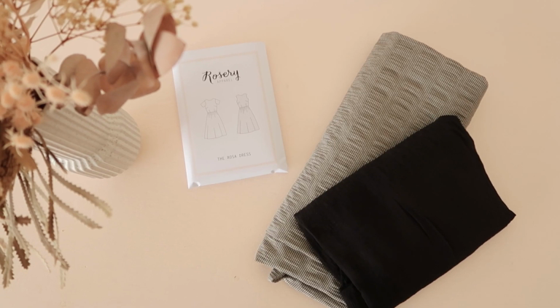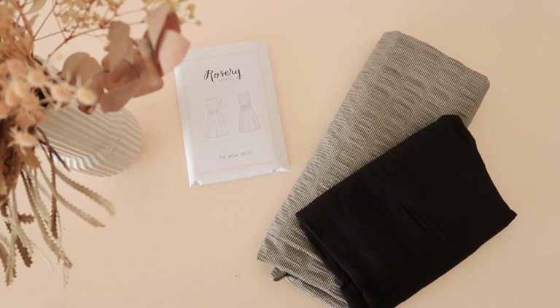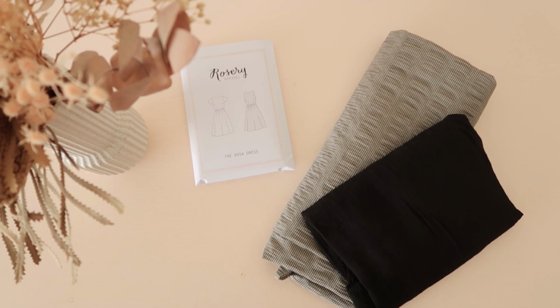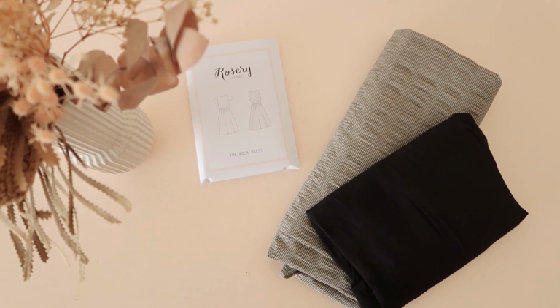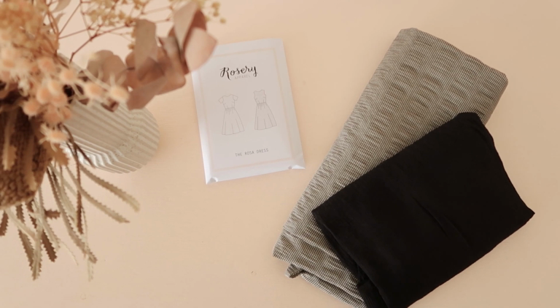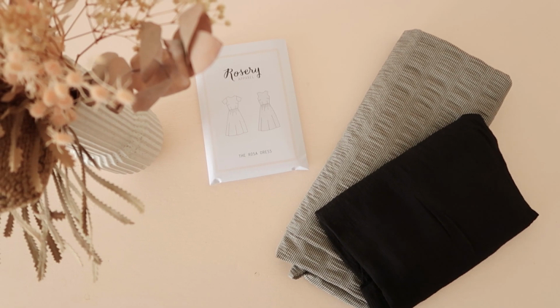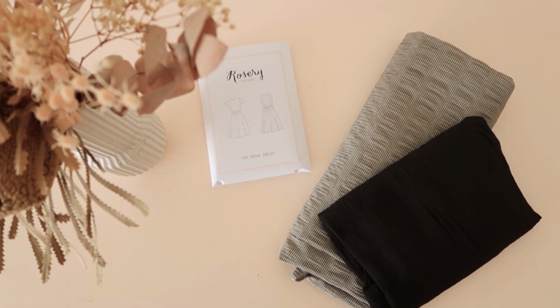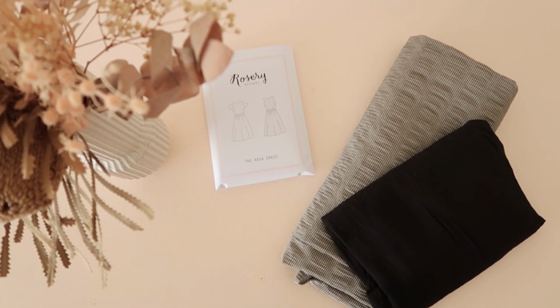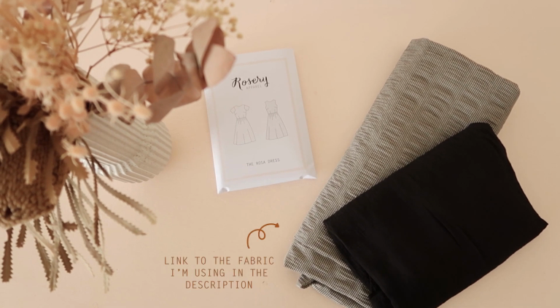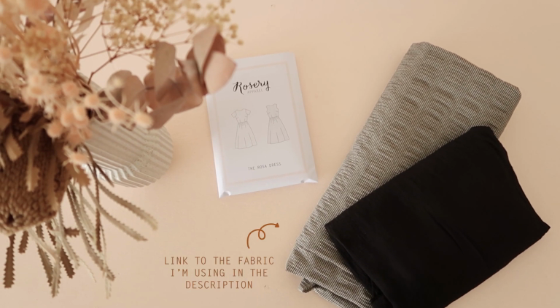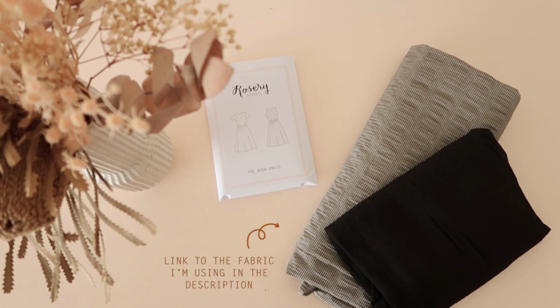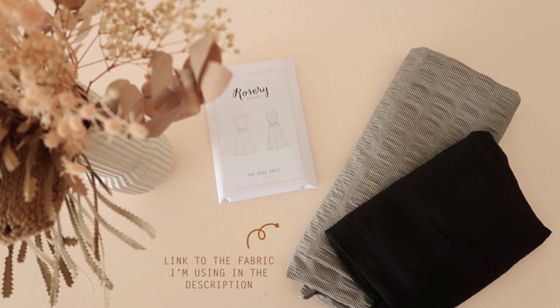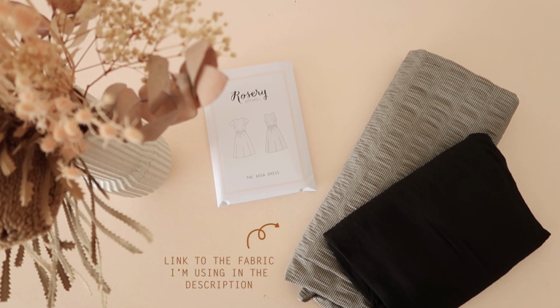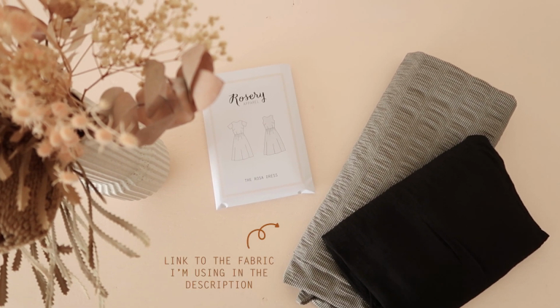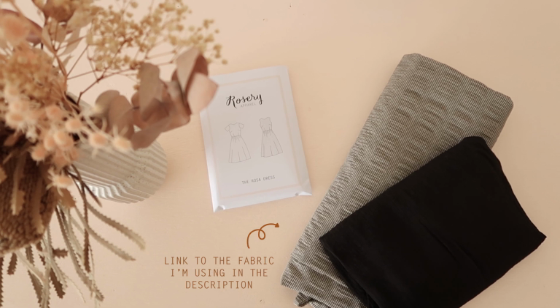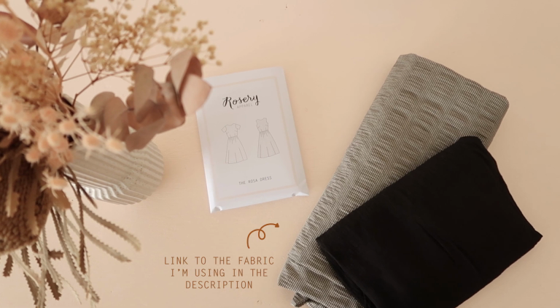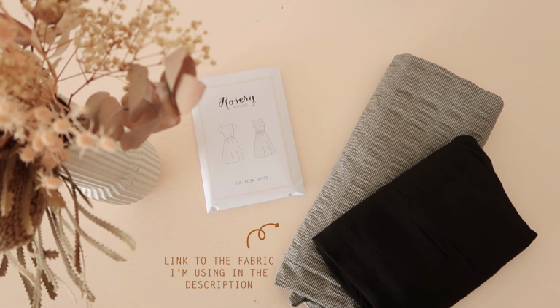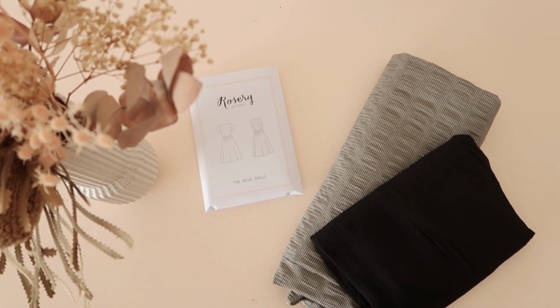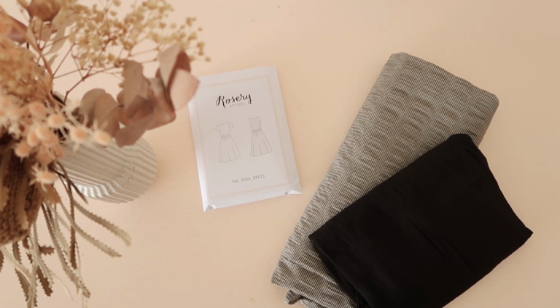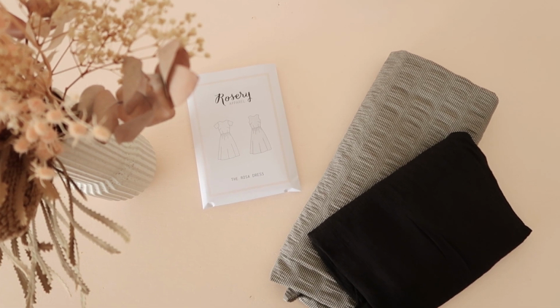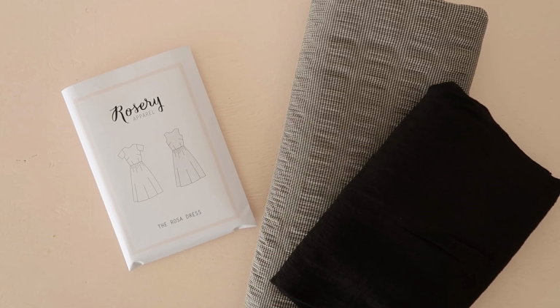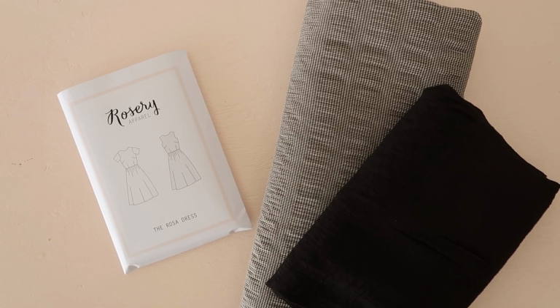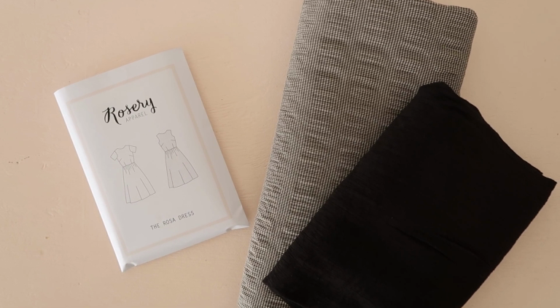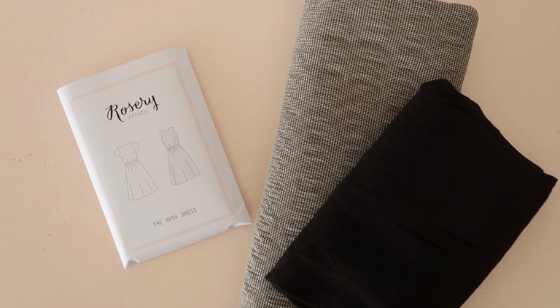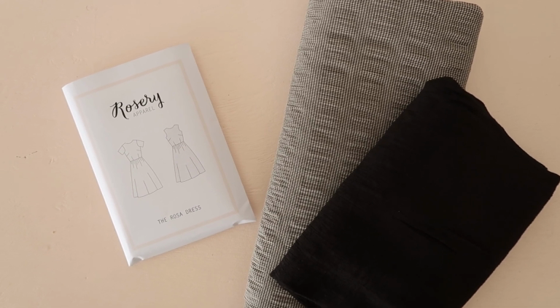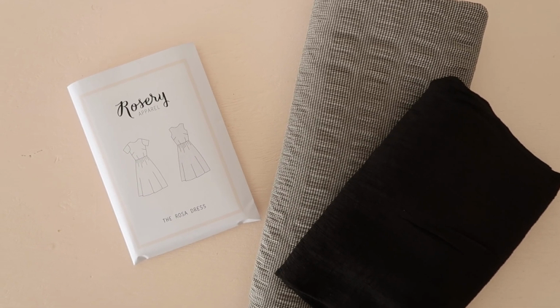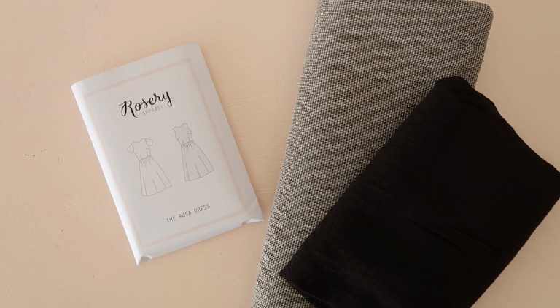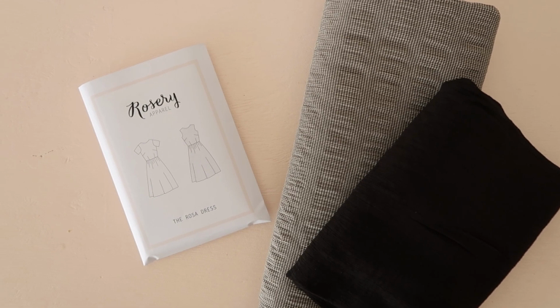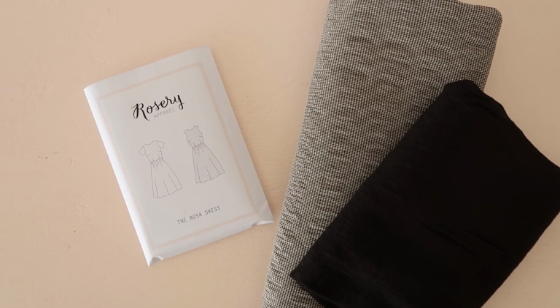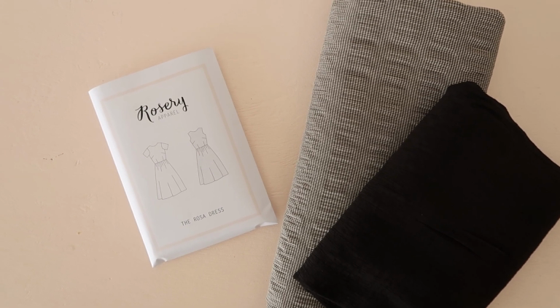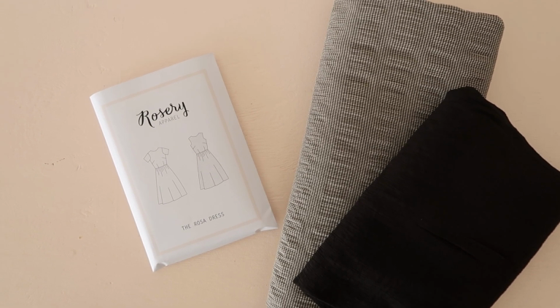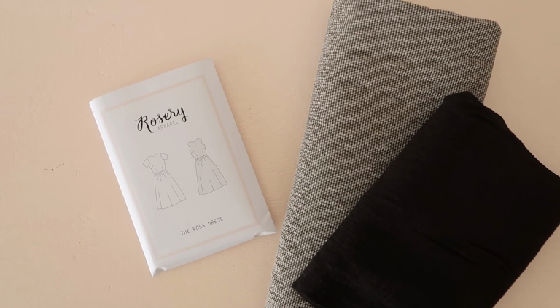For this project you'll need about three metres or three yards of fabric and about a quarter of a metre or a quarter of a yard of contrasting fabric. You'll also need a copy of my Rosa pattern, which I'll have a link to in the description of this video.